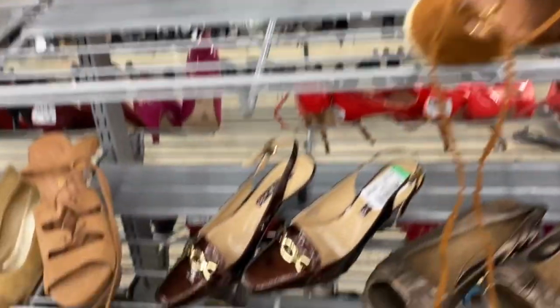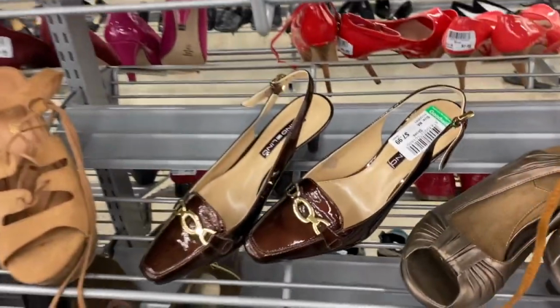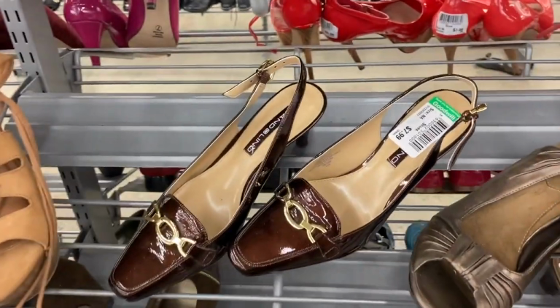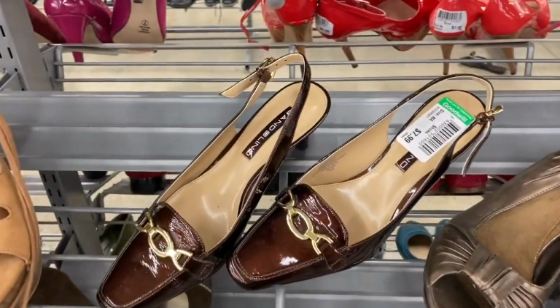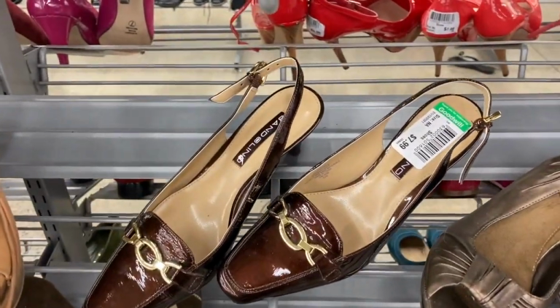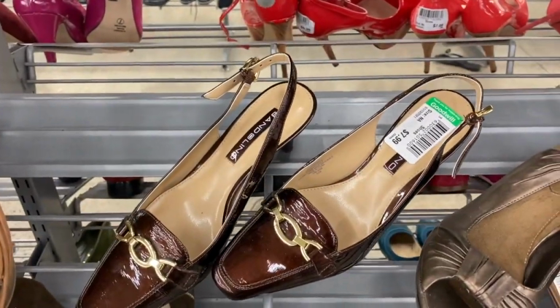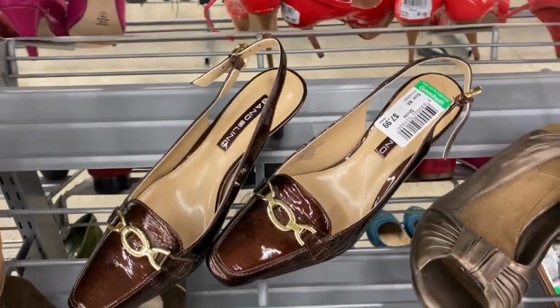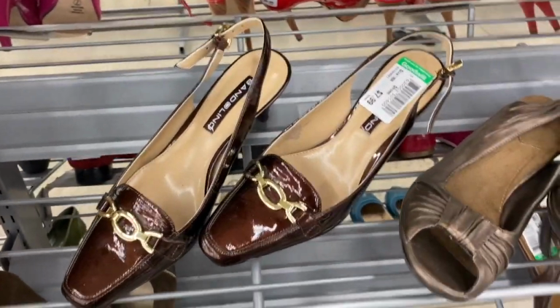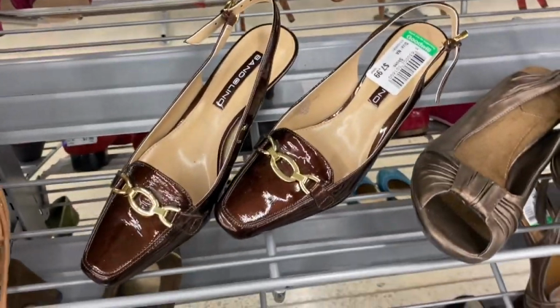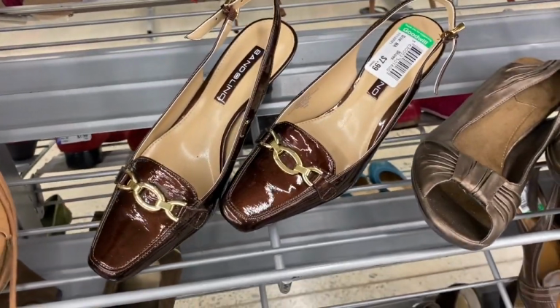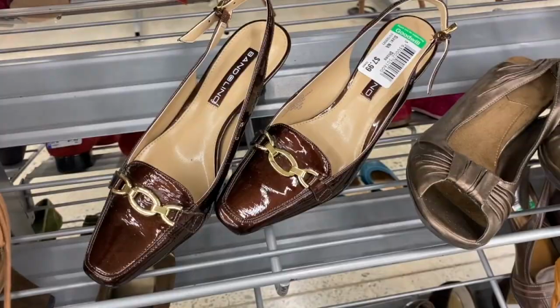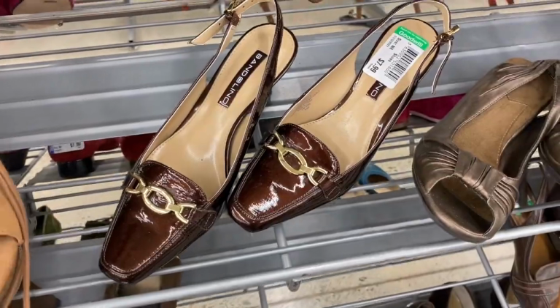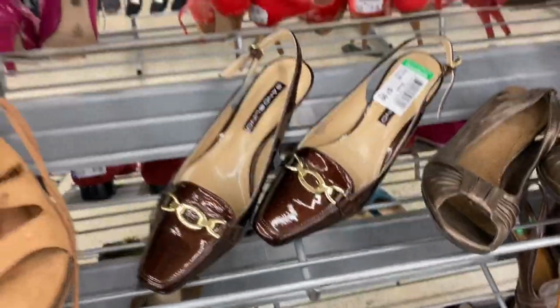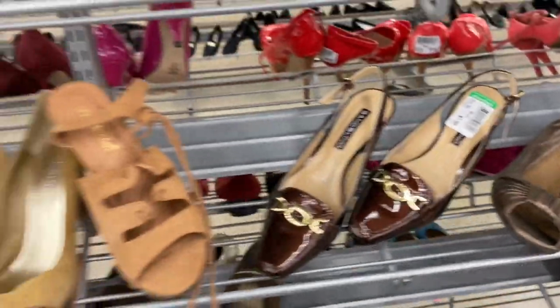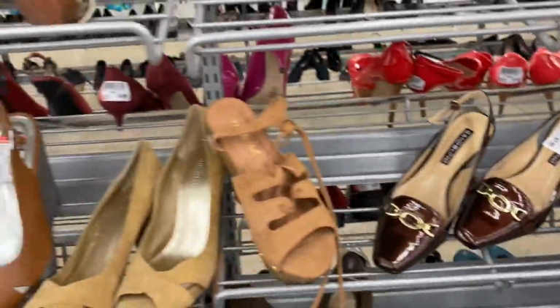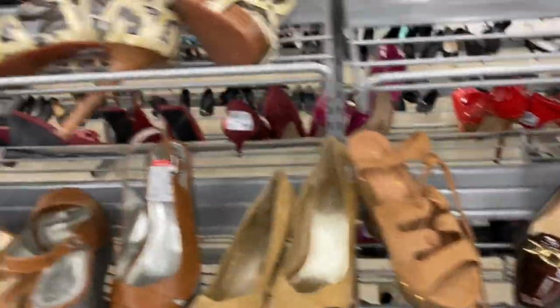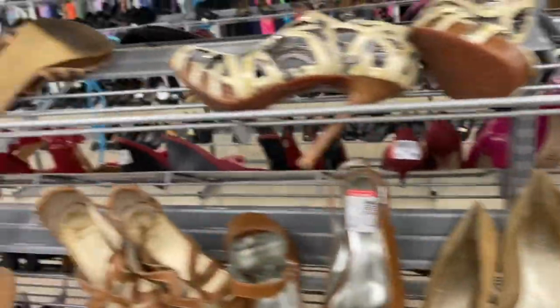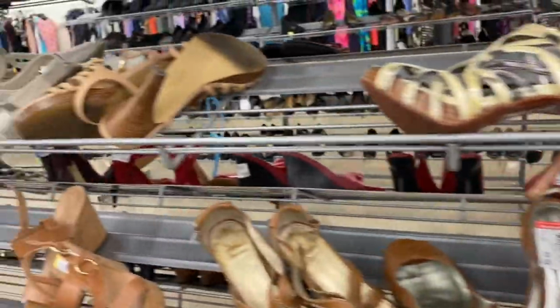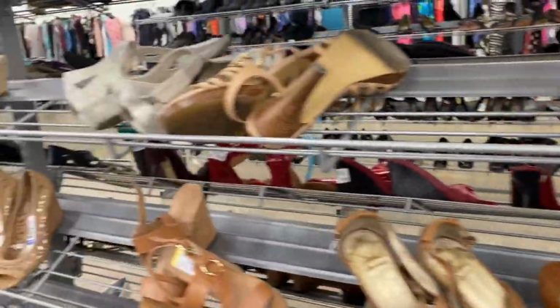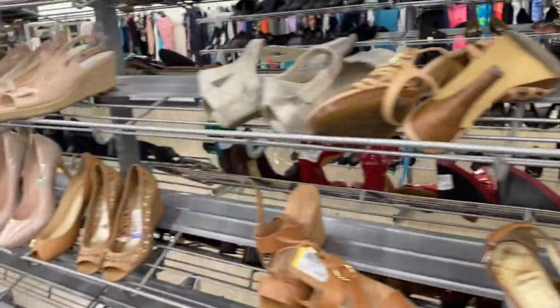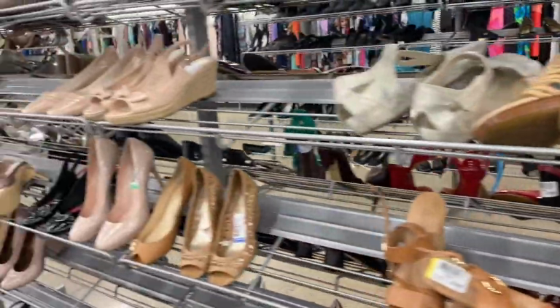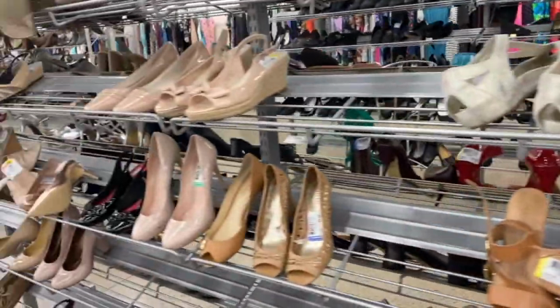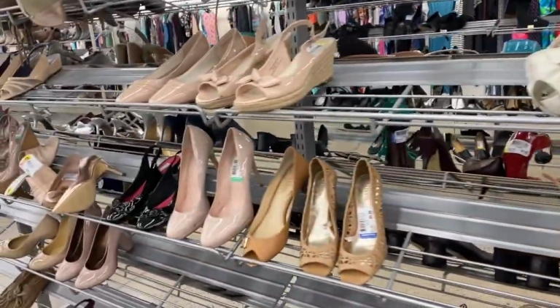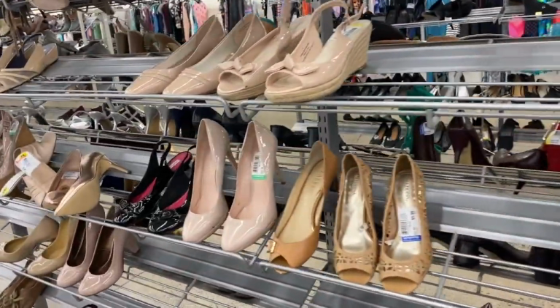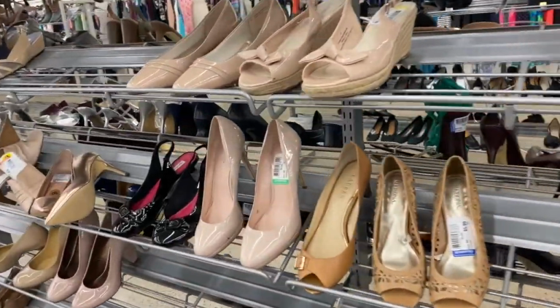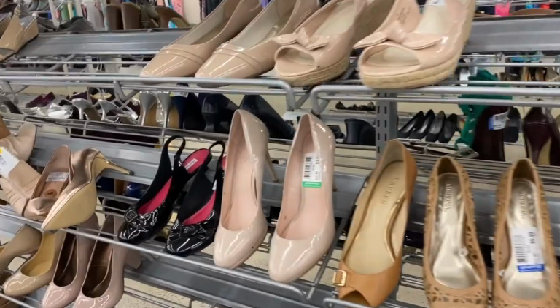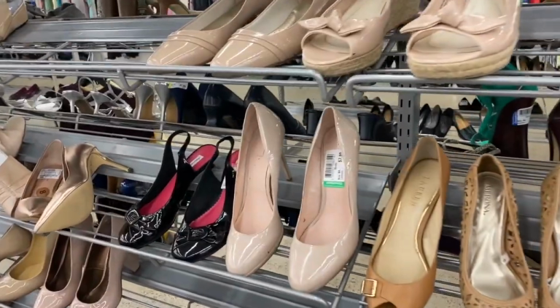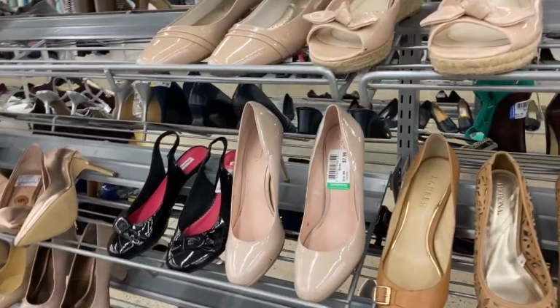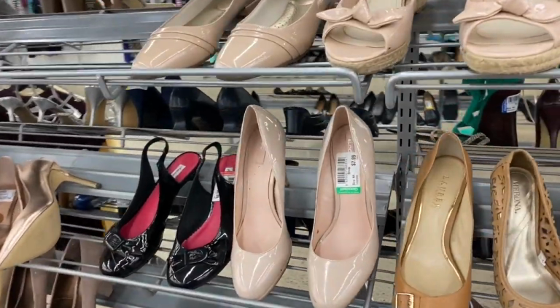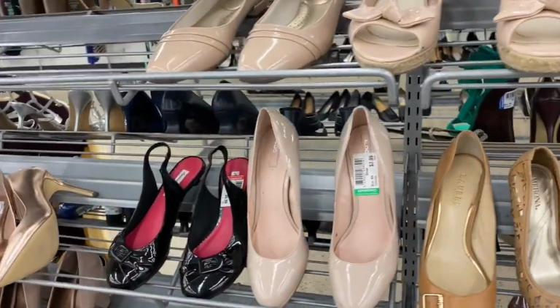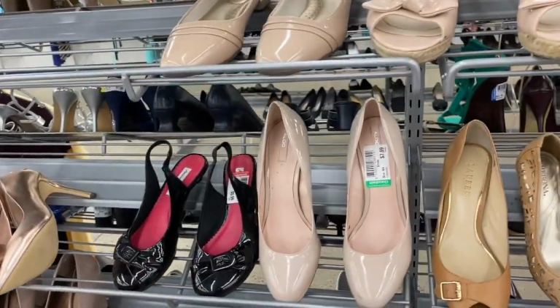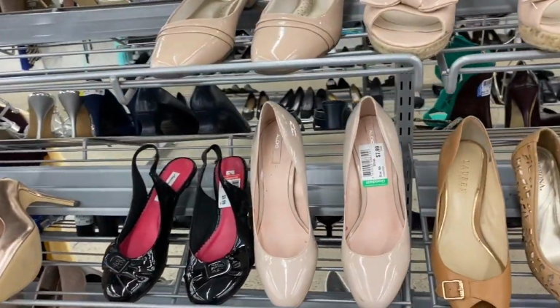I remember when these were heavy heavy. This is nice, I like those a lot. So far I'm not seeing anything — I'm gonna look when we get out.